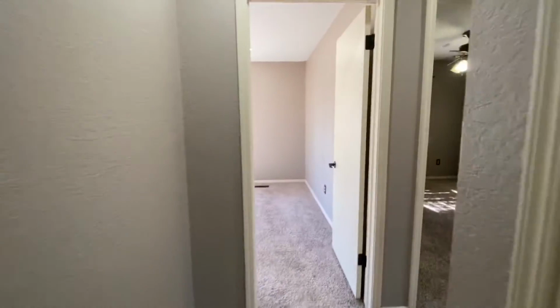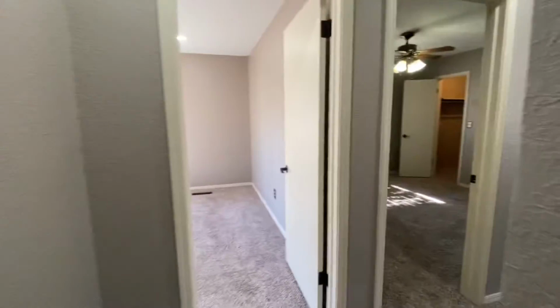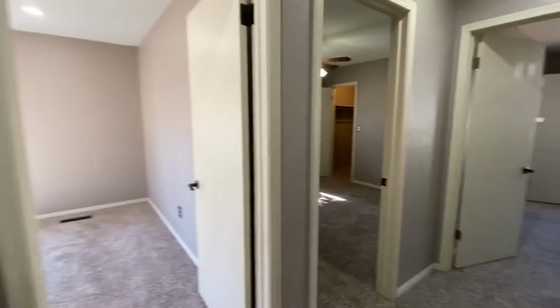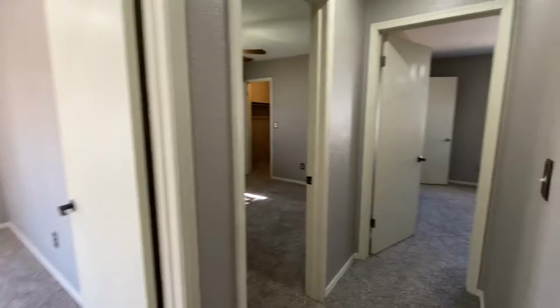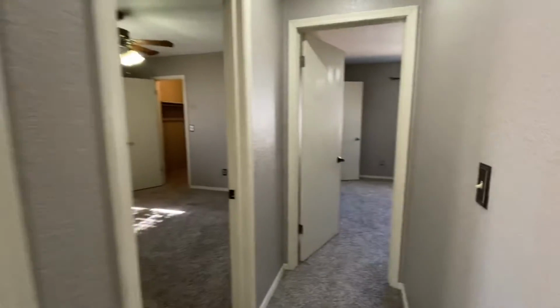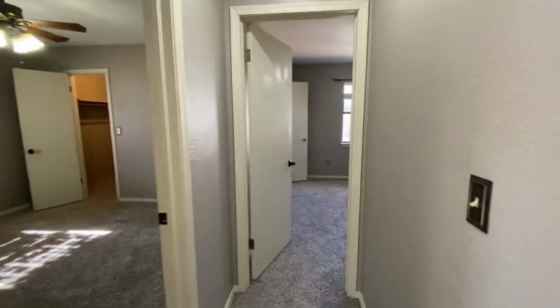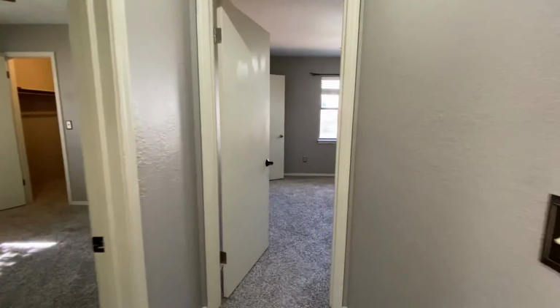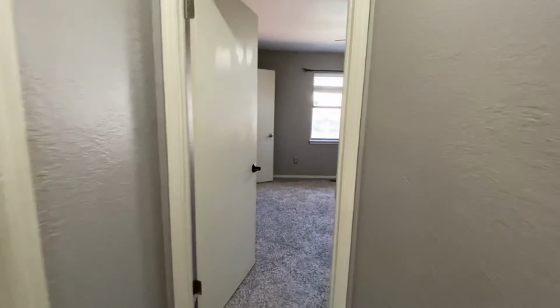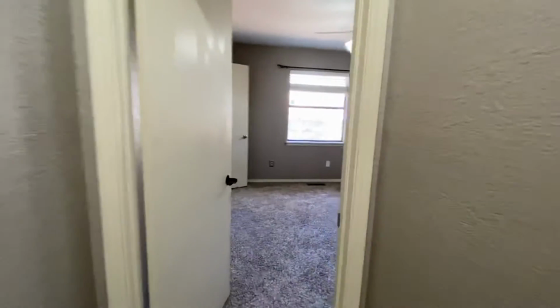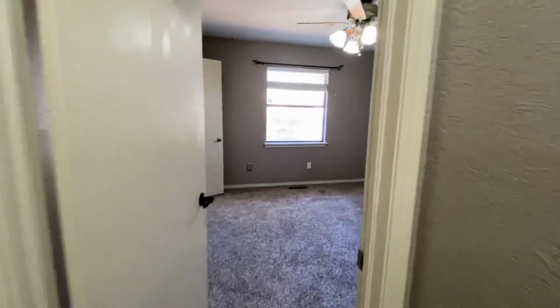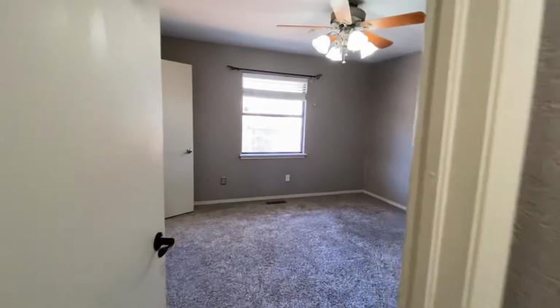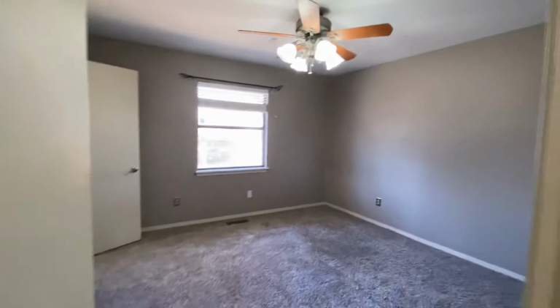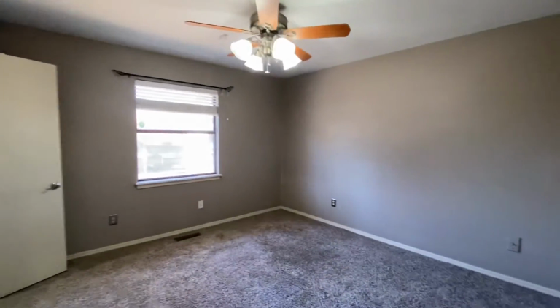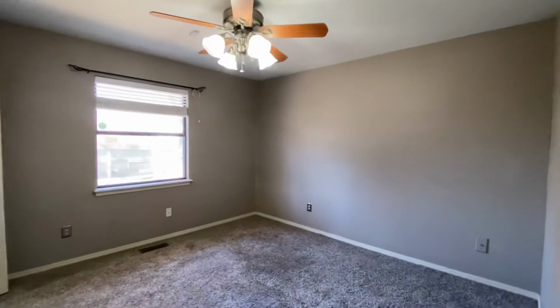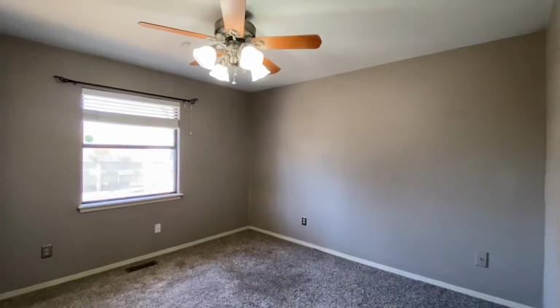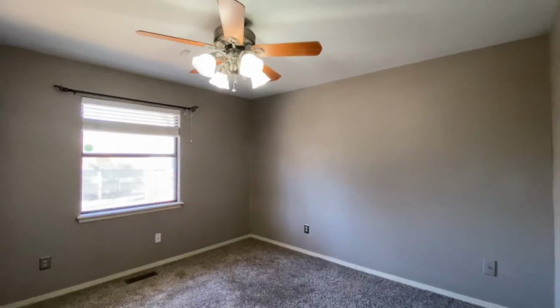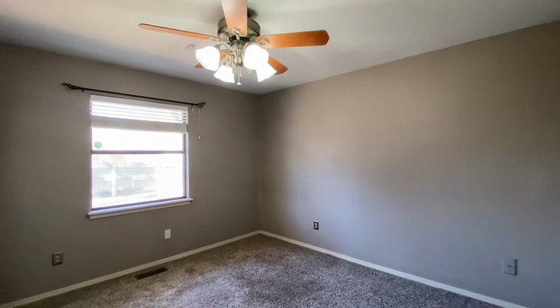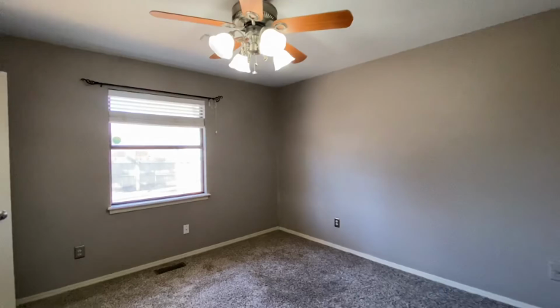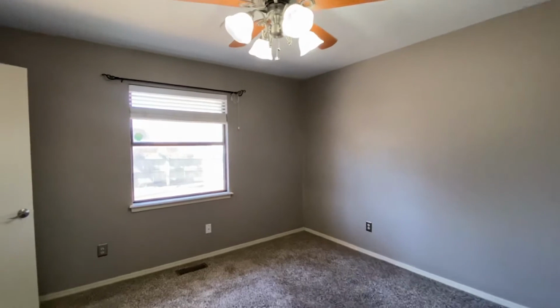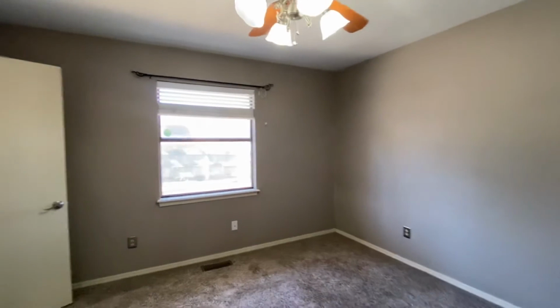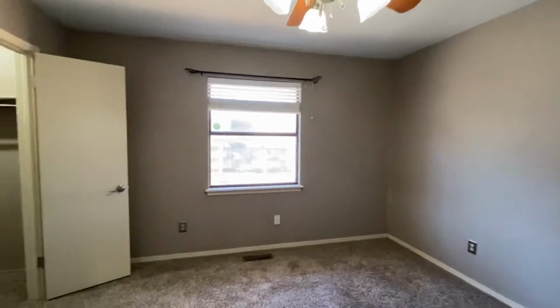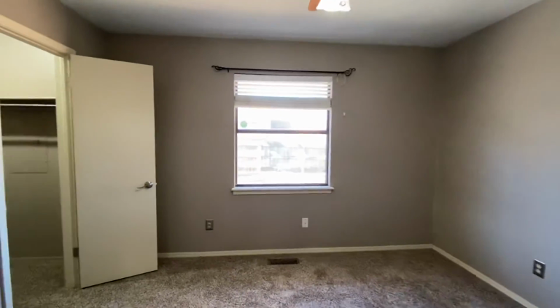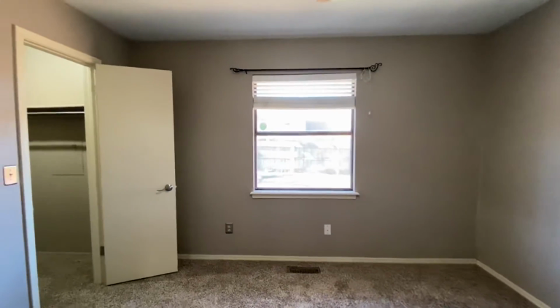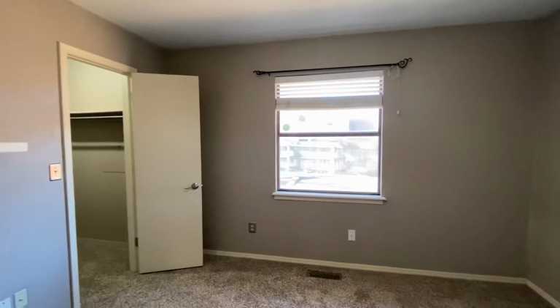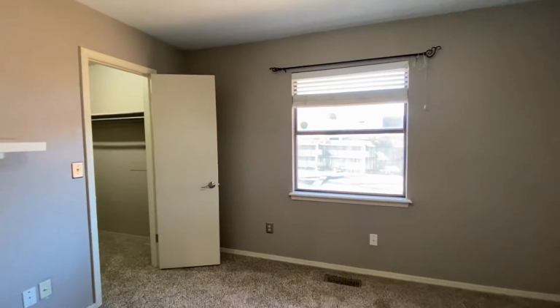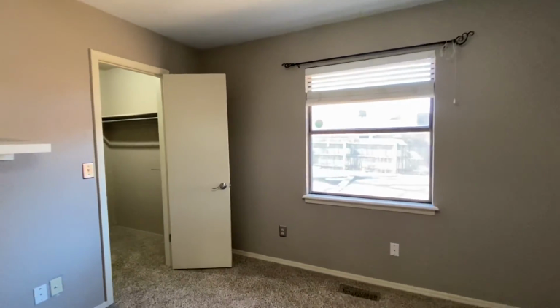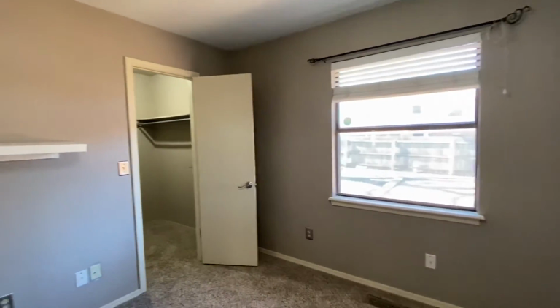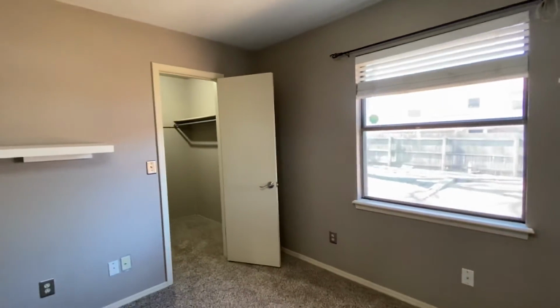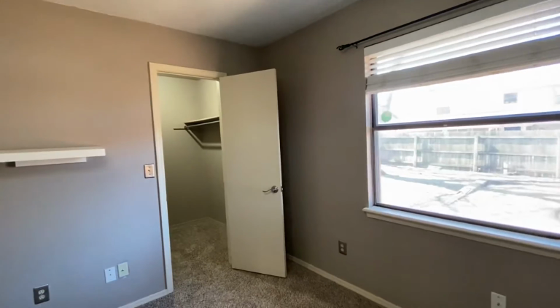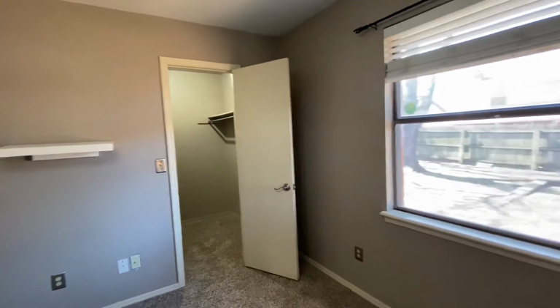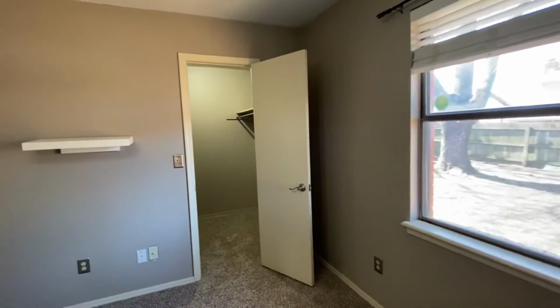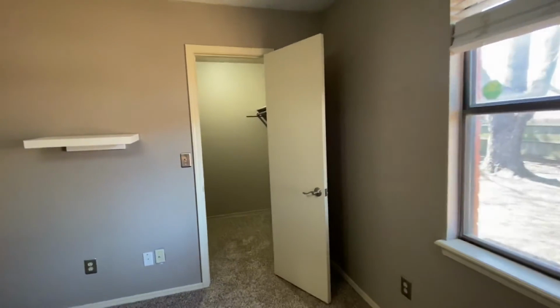Here is bedroom number one. All three of these bedrooms have walk-in closets, which are awesome. There's a ceiling fan in here and this one overlooks the backyard. Nice big closet too.